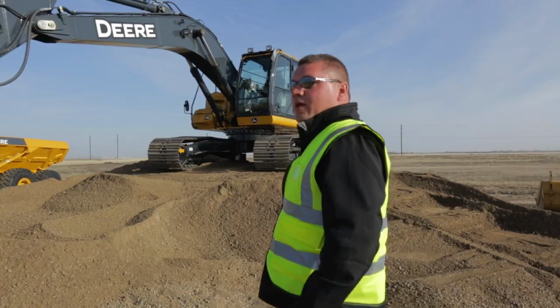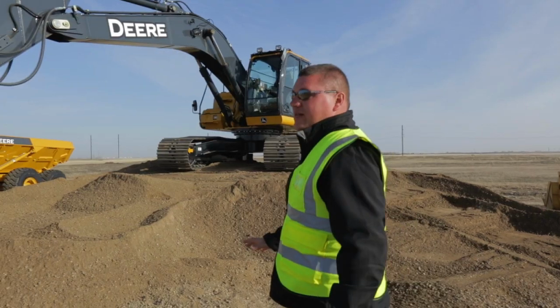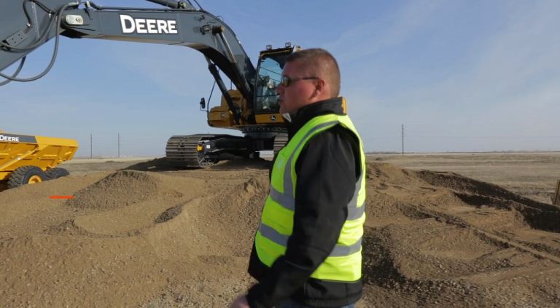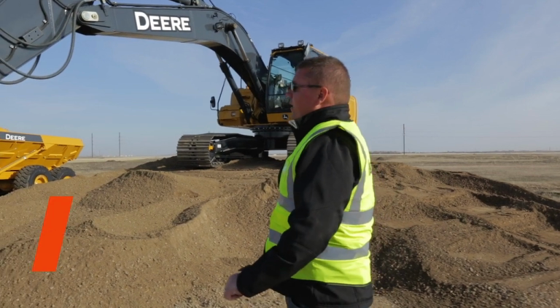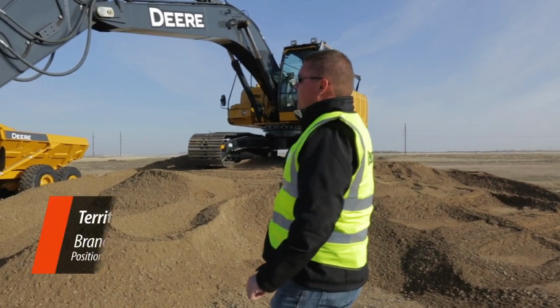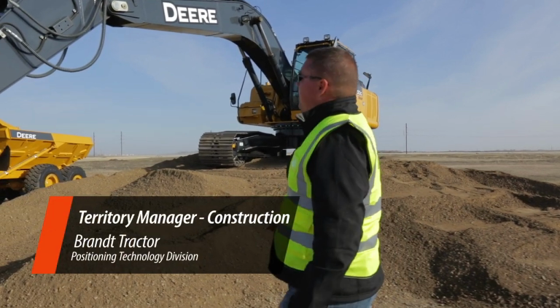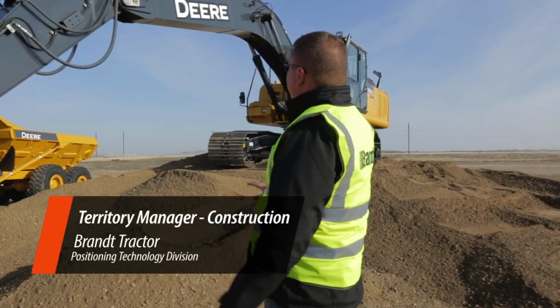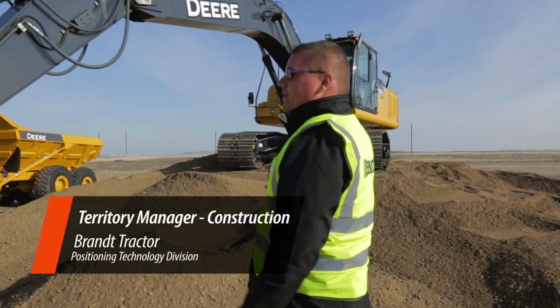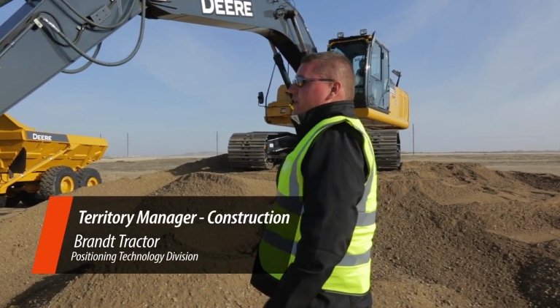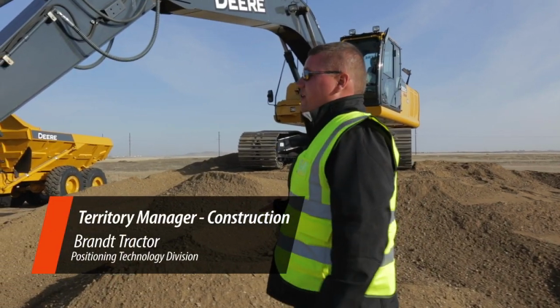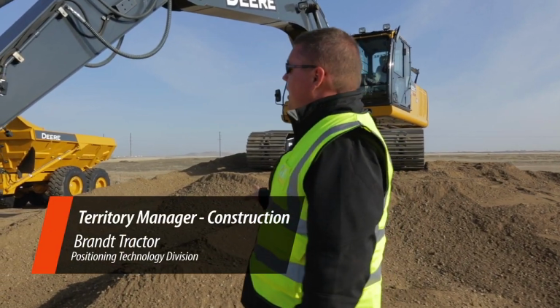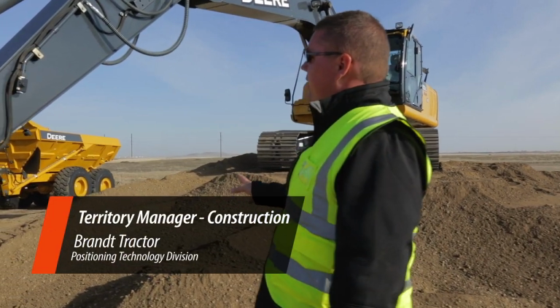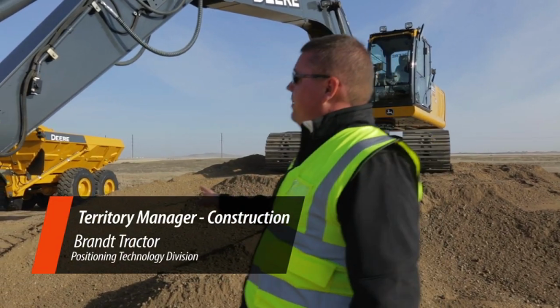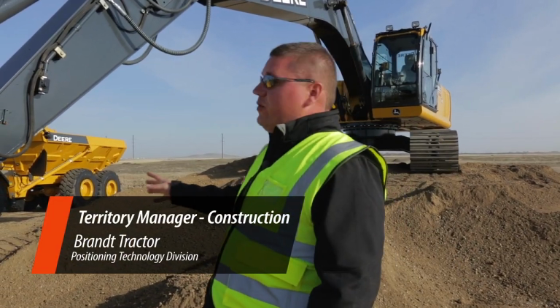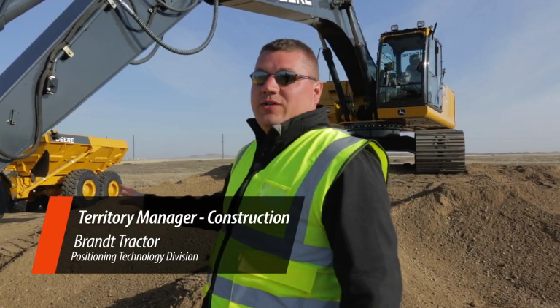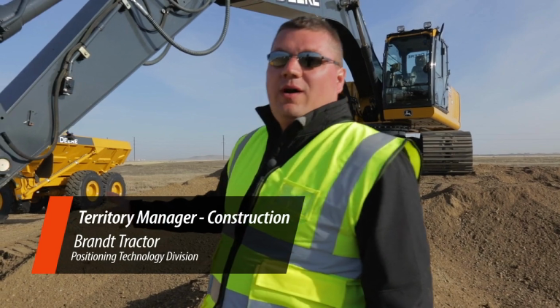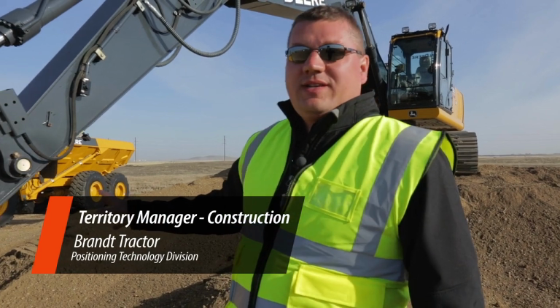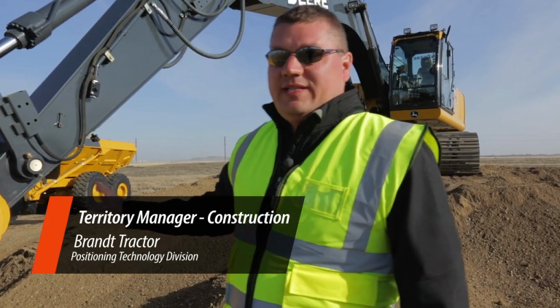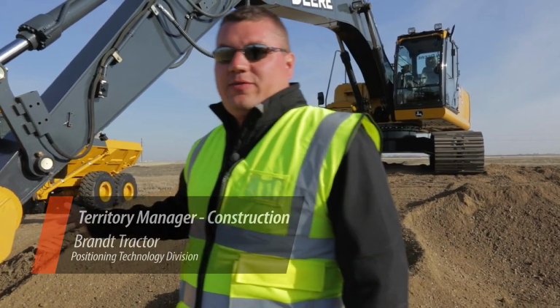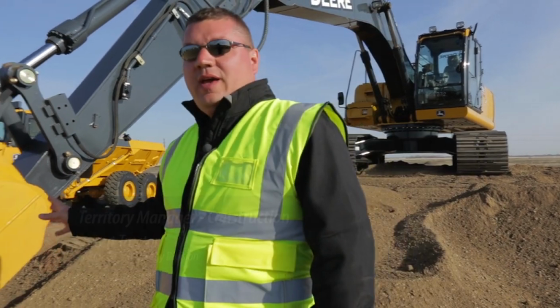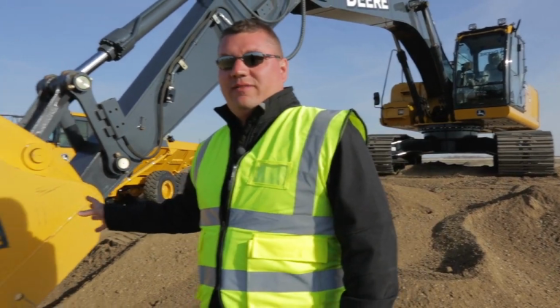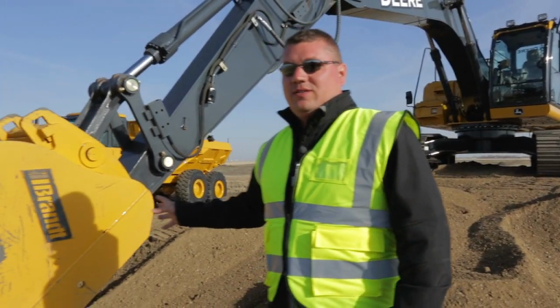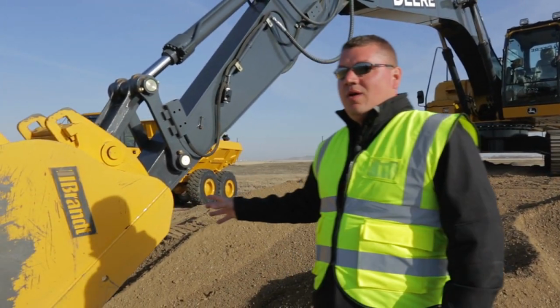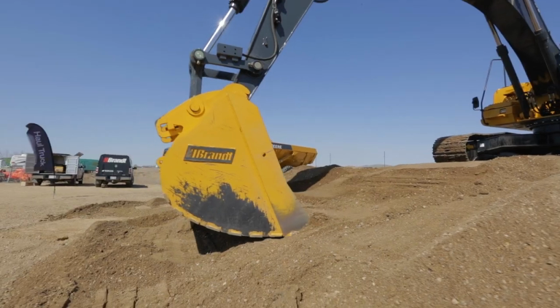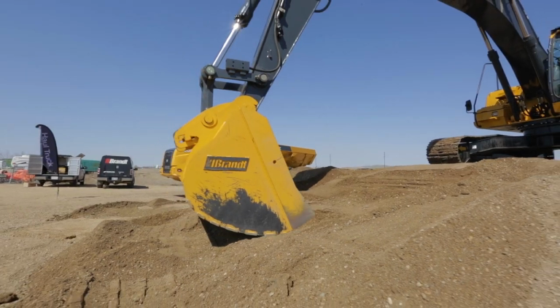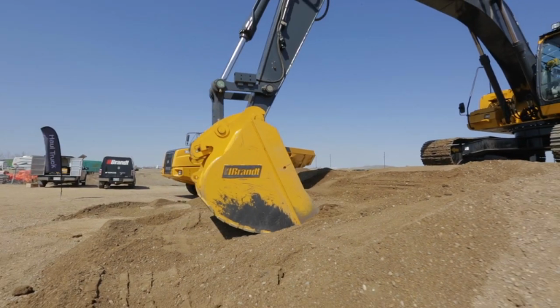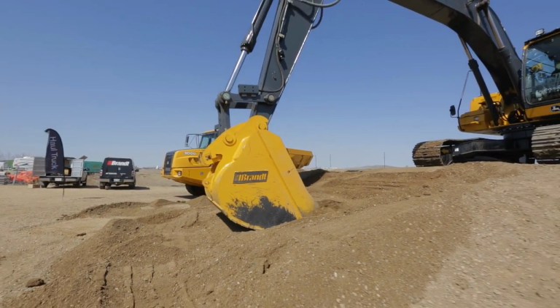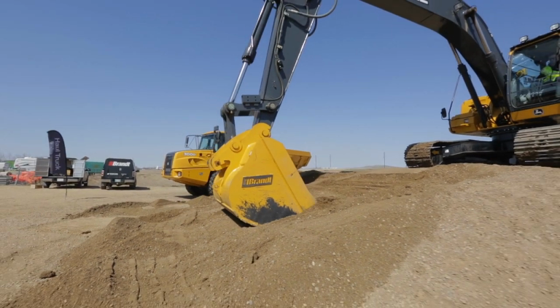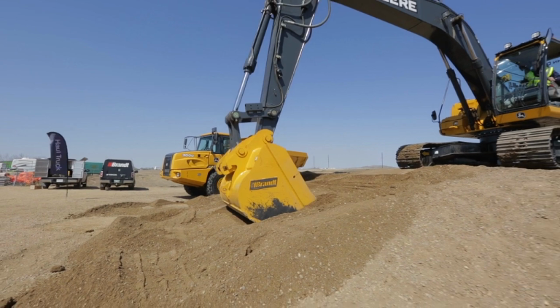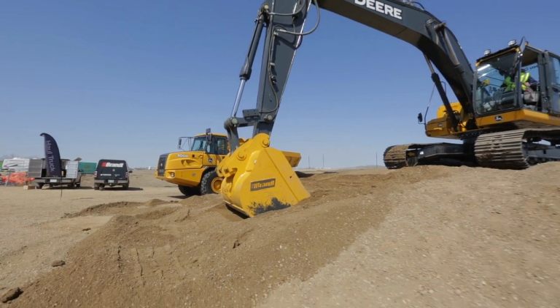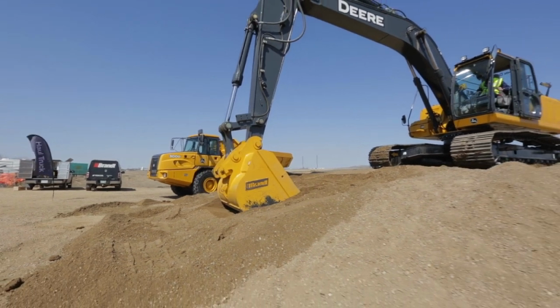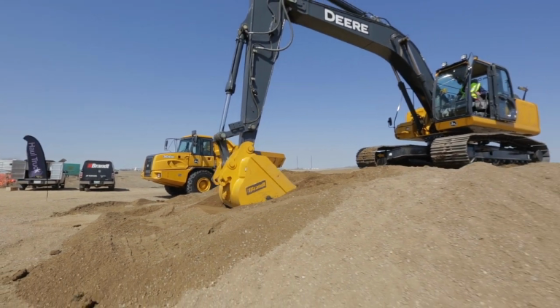Hey guys, so what we're looking at here right now is a 250 GLC Deer Excavator equipped with a Topcon X63 Excavator System. What the X63 Excavator System offers over conventional GPS and machine control is quite significant.